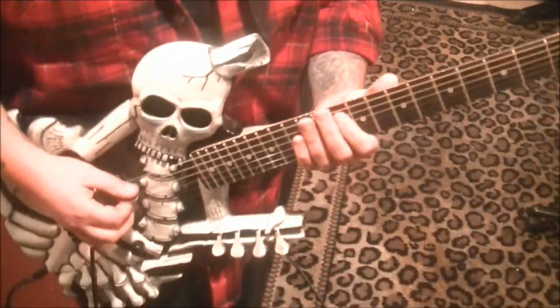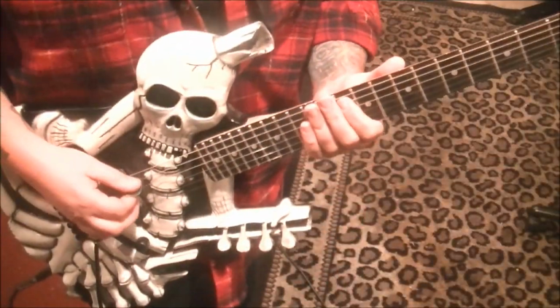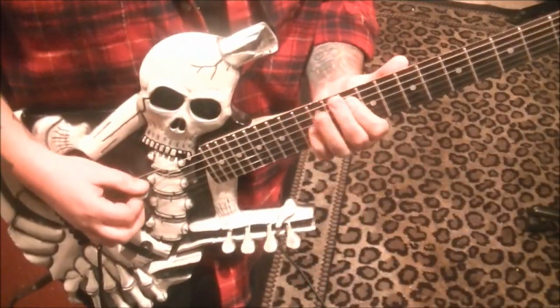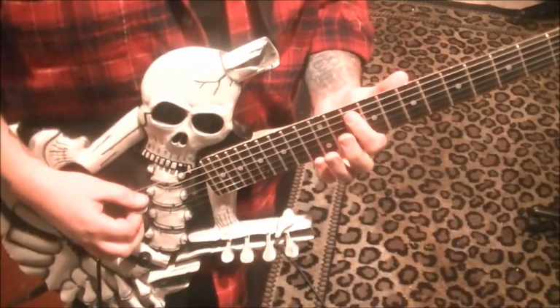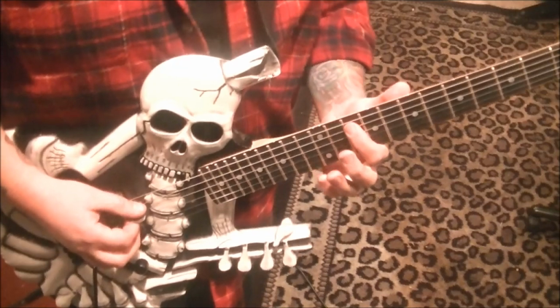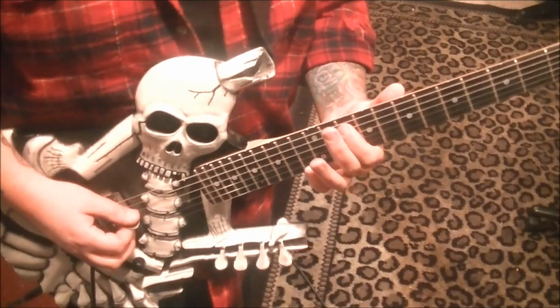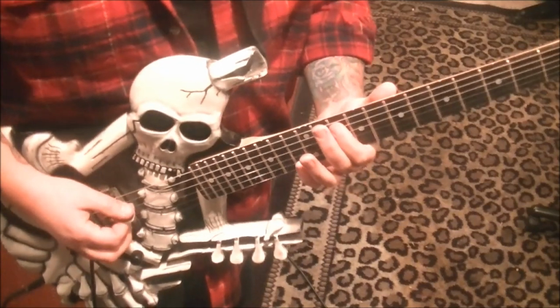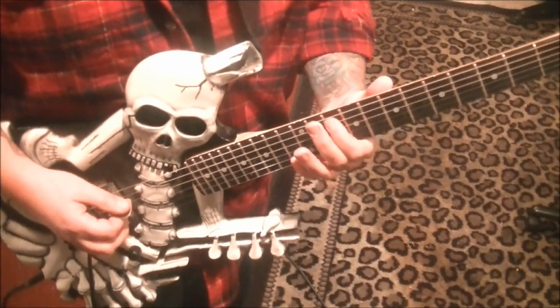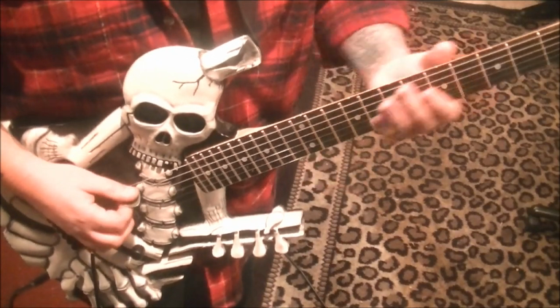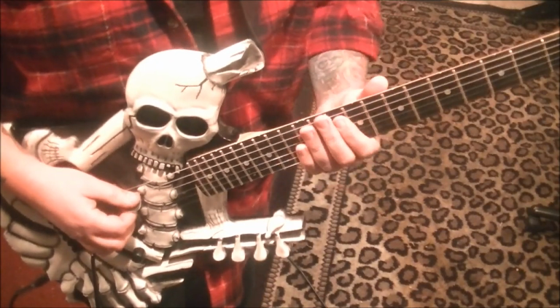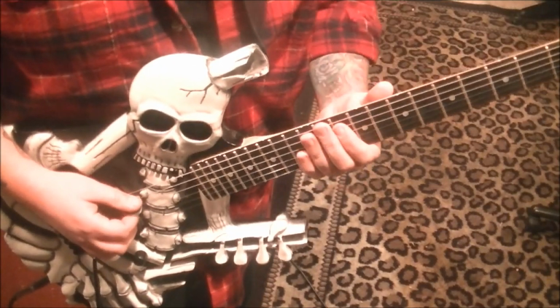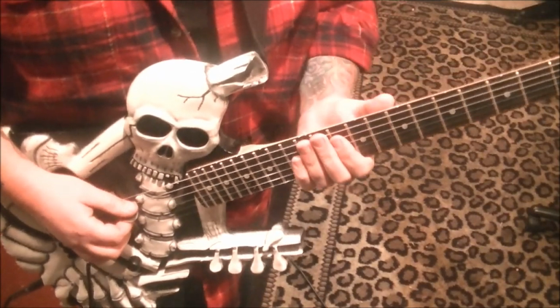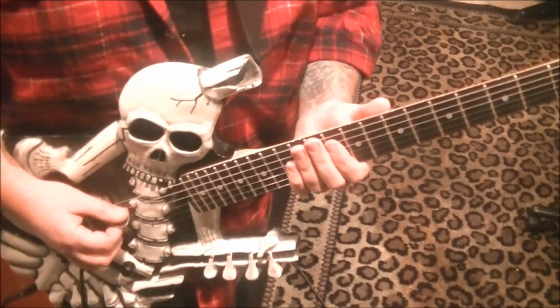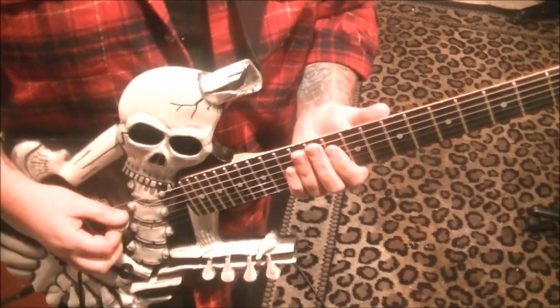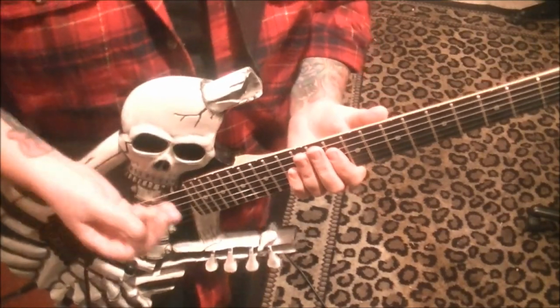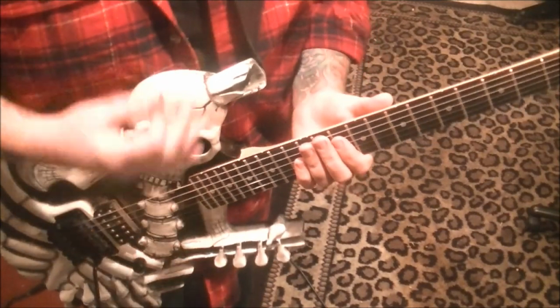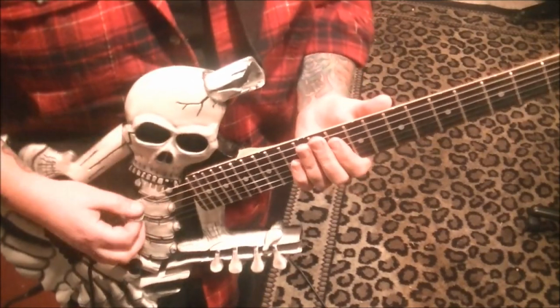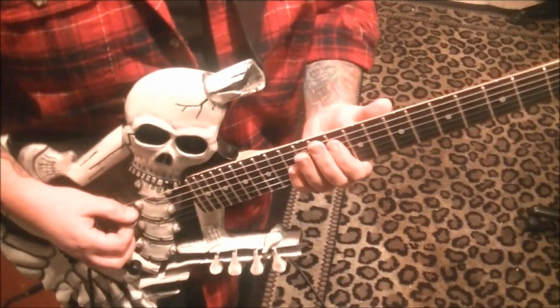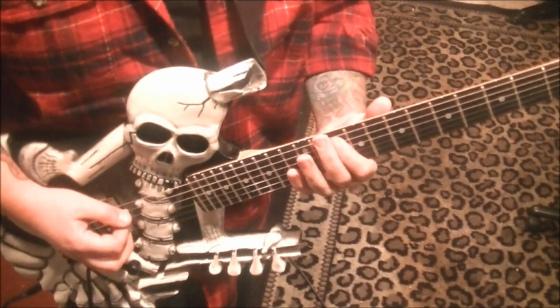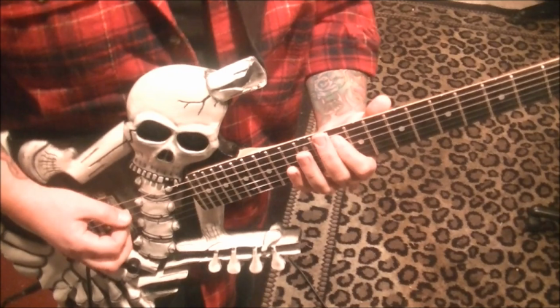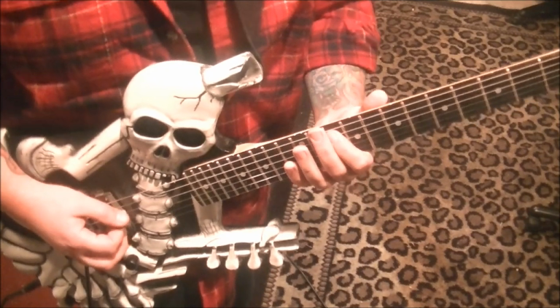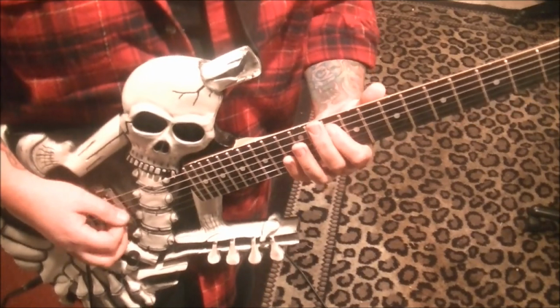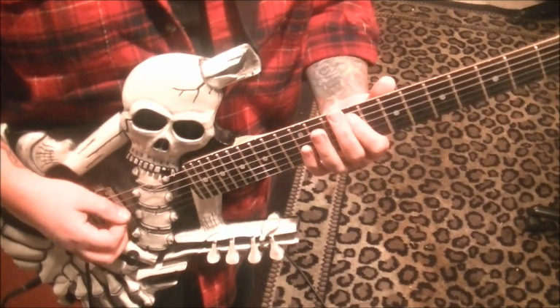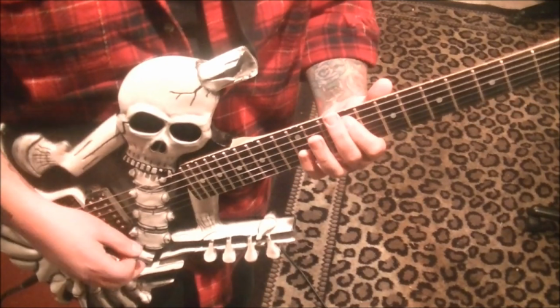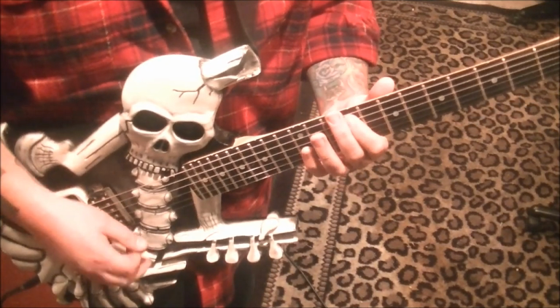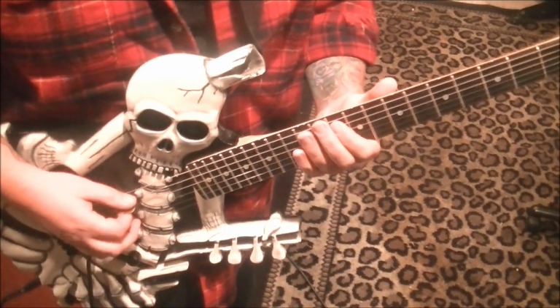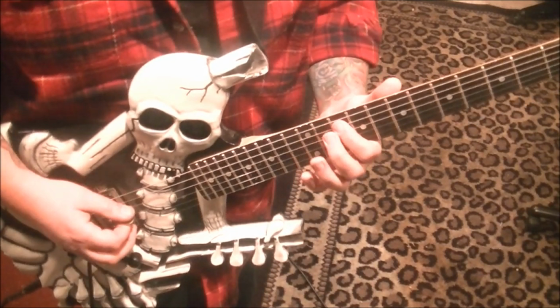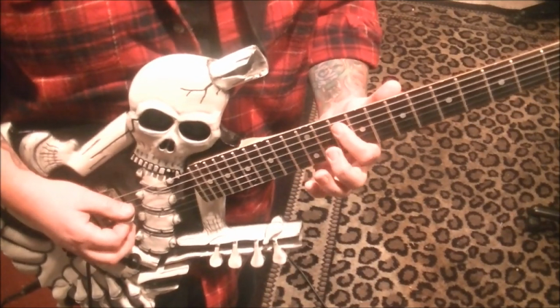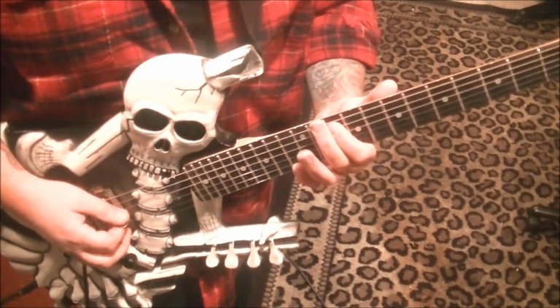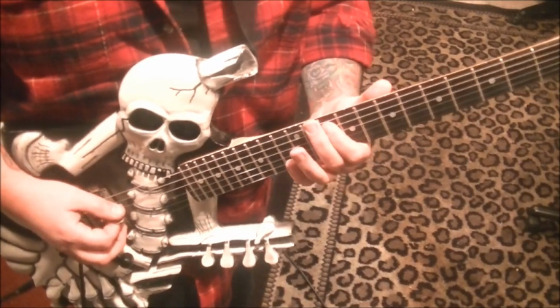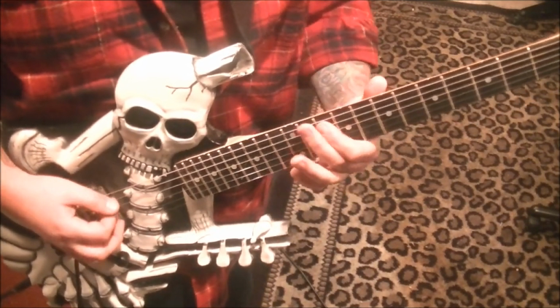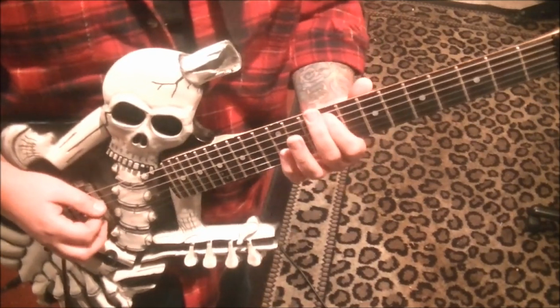So we got 10 on the A string. You're going to go — it's kind of following the melody, it just builds. So we're going 10, 10, 10, 9.